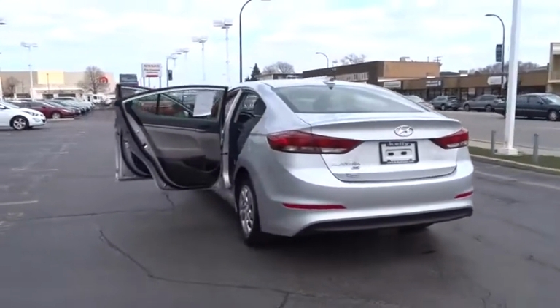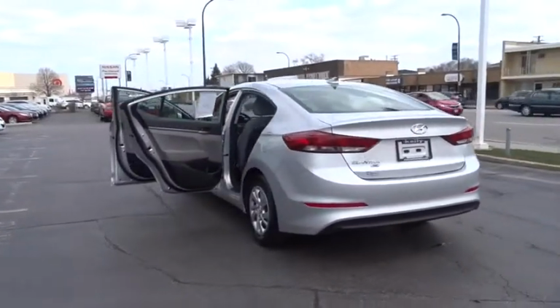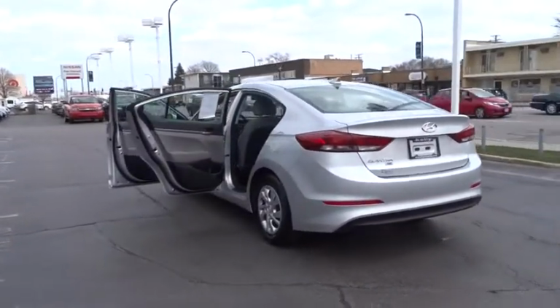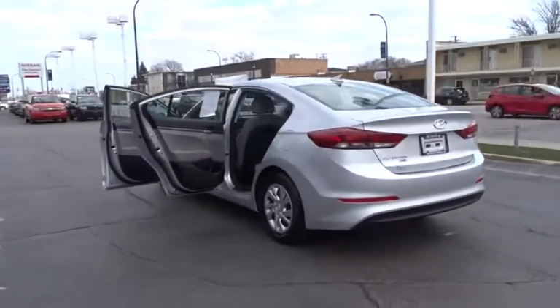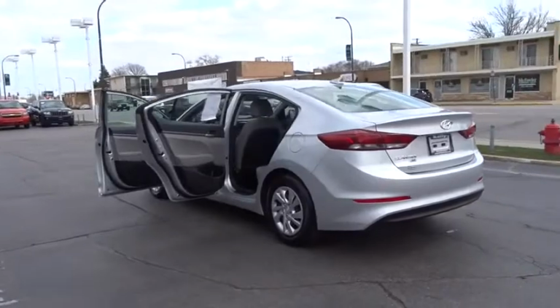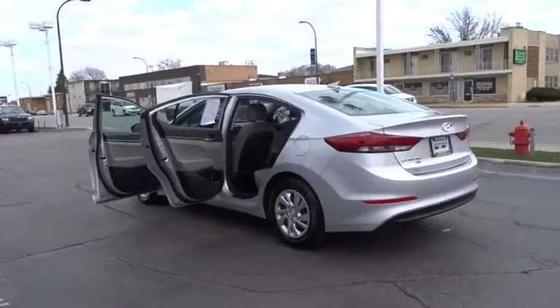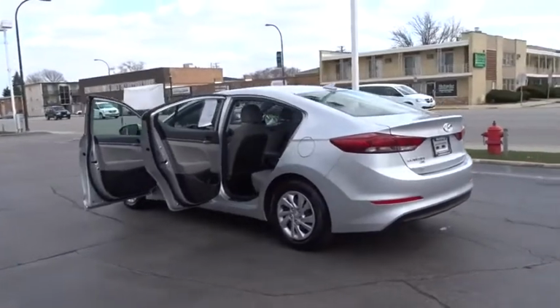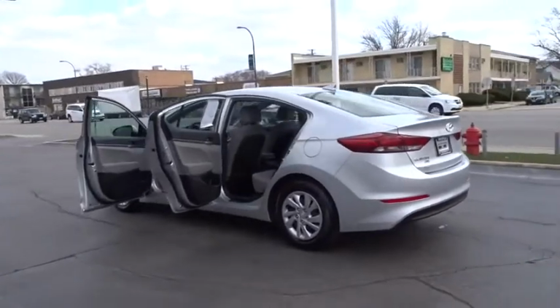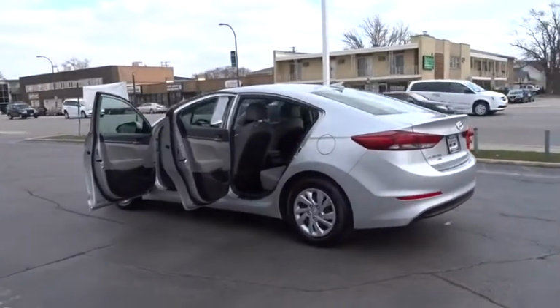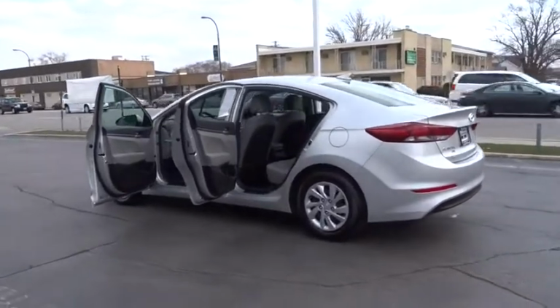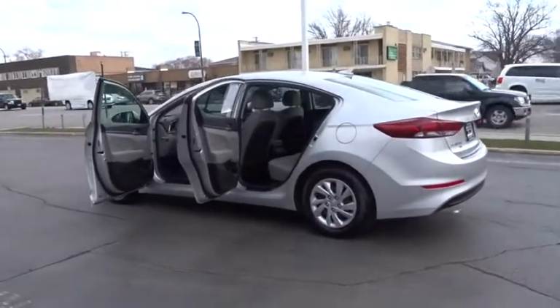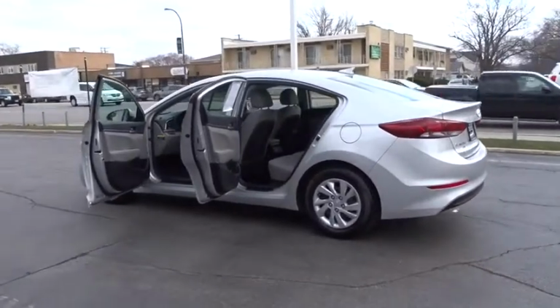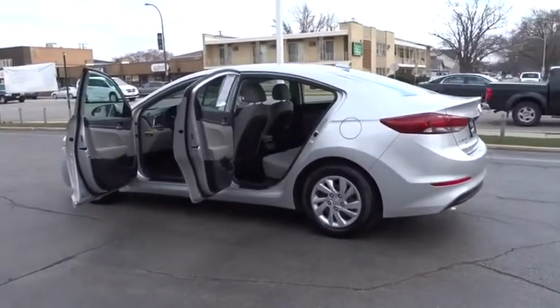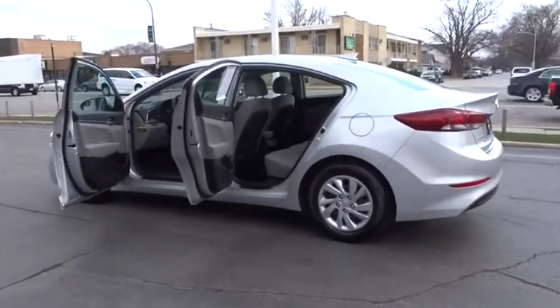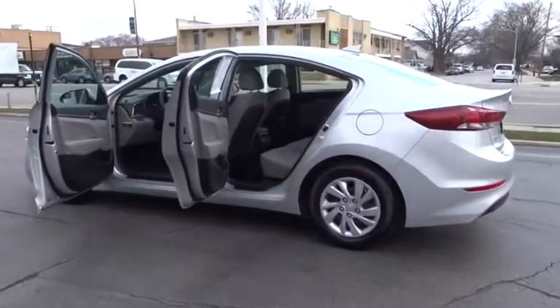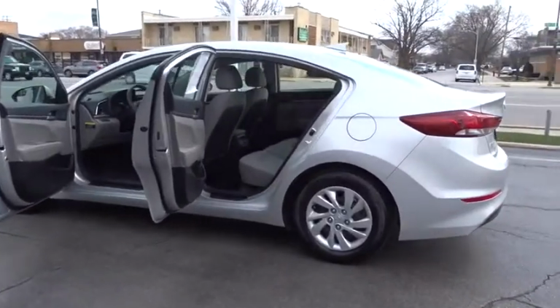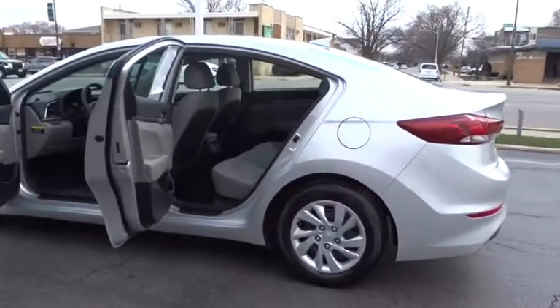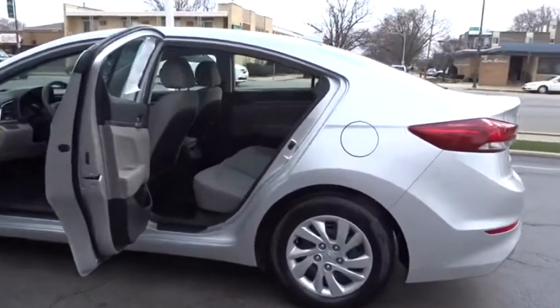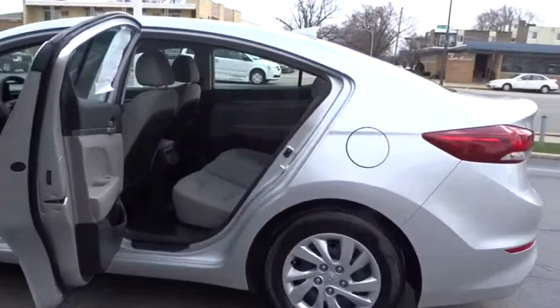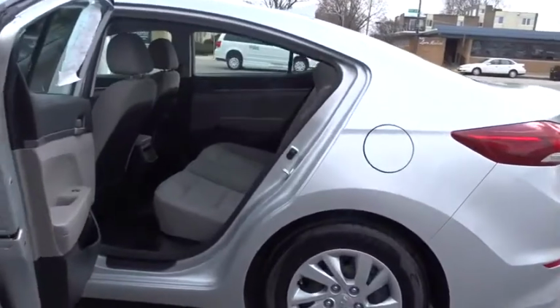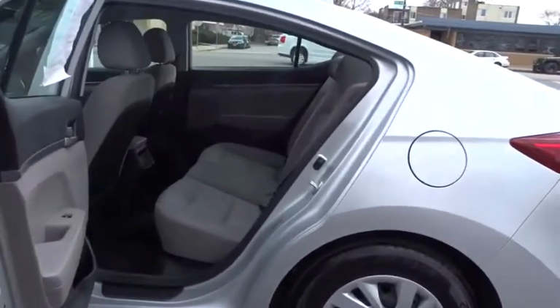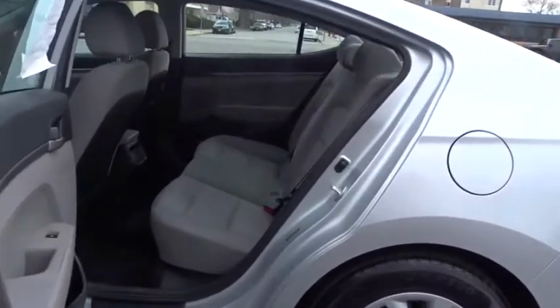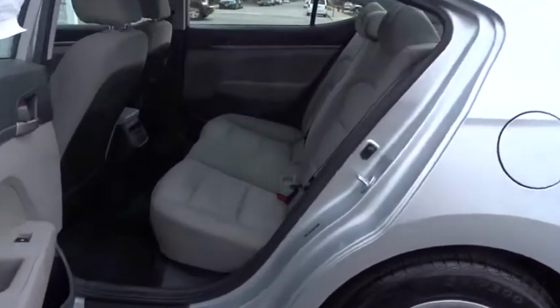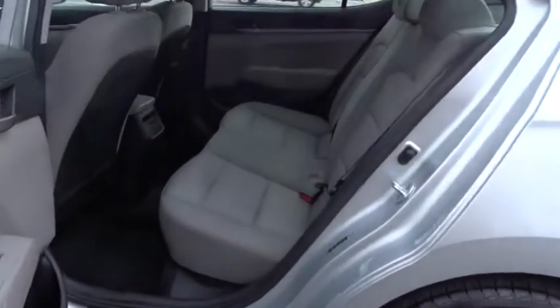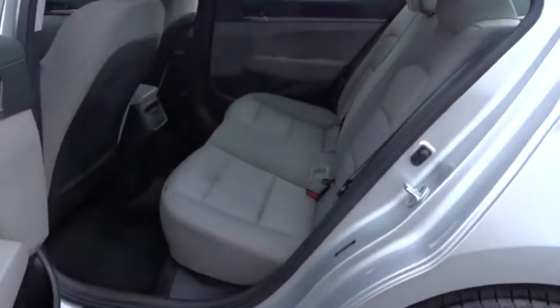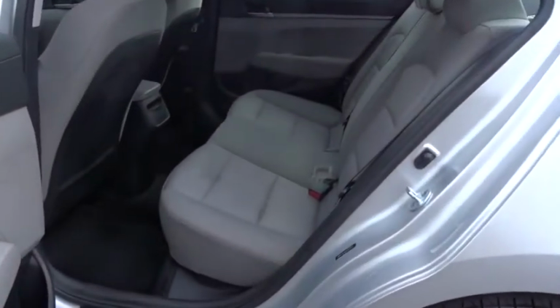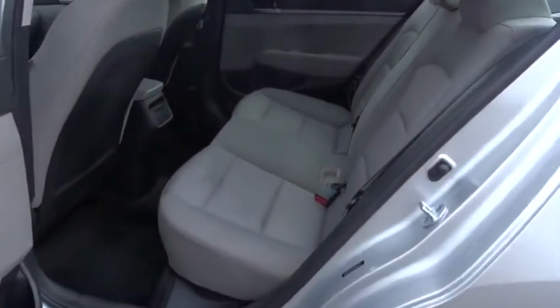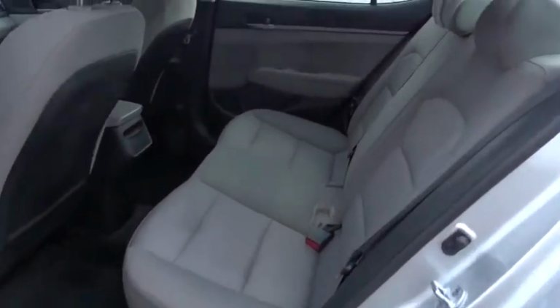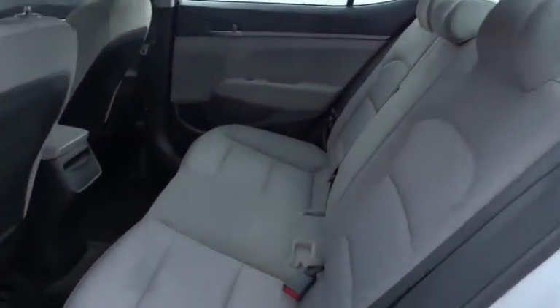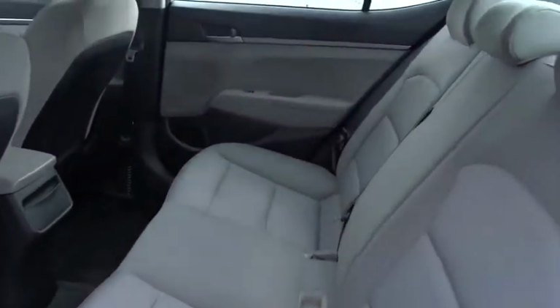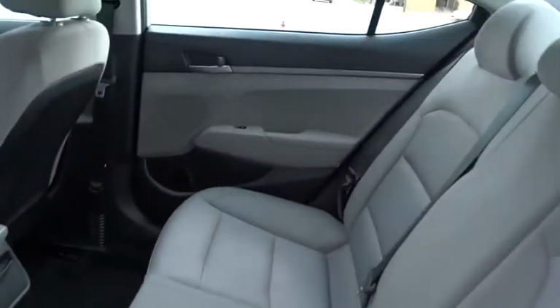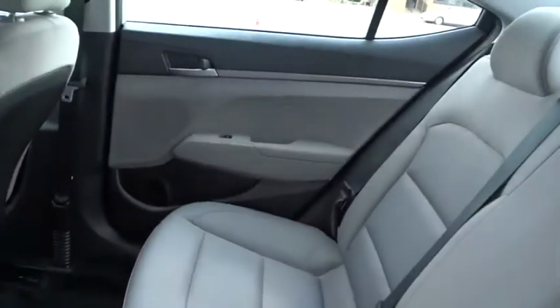Traction control, anti-lock braking system, keyless entry, stability control, power steering, adjustable steering wheel, AM-FM stereo radio, front wheel drive, rear defrost.